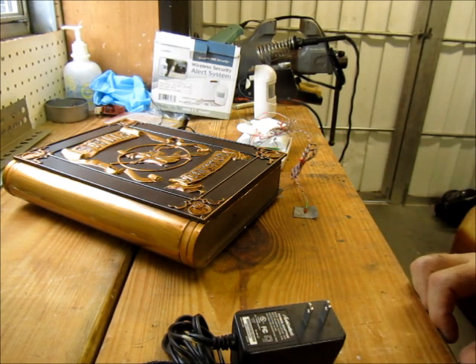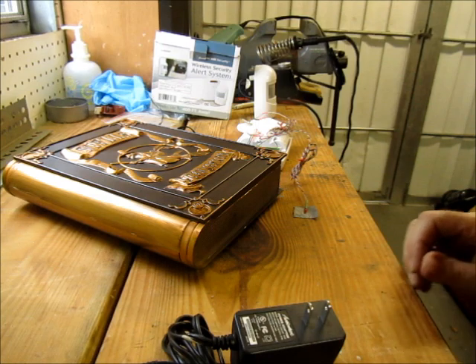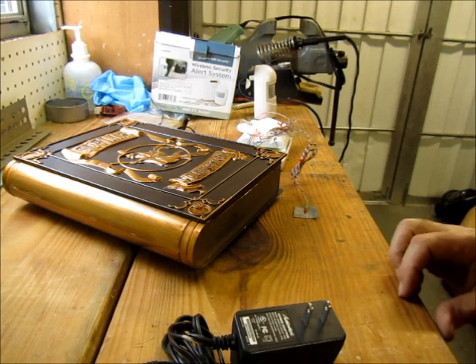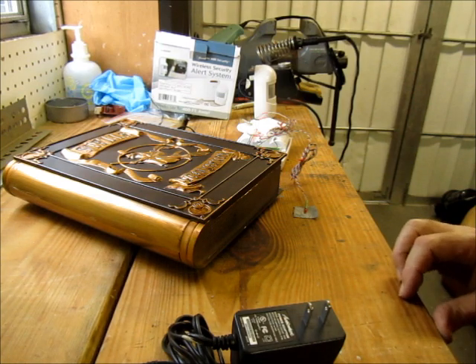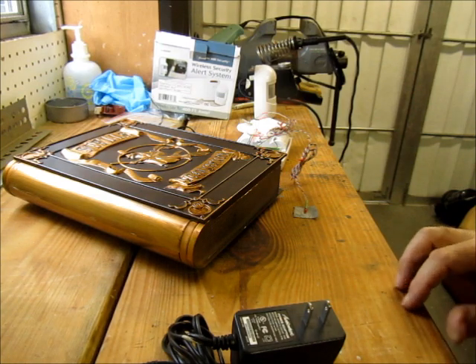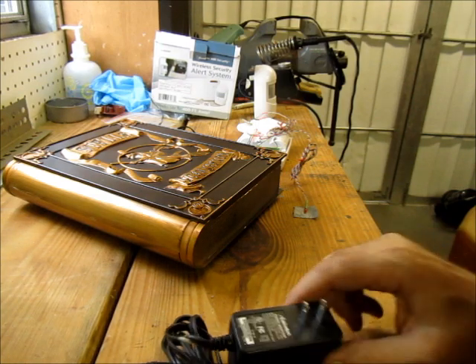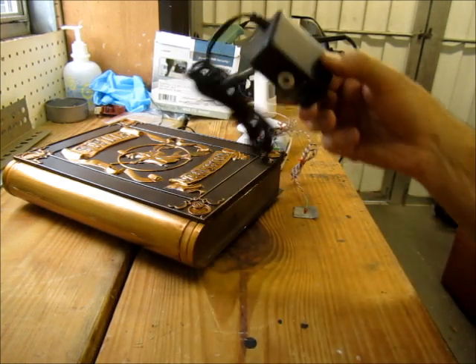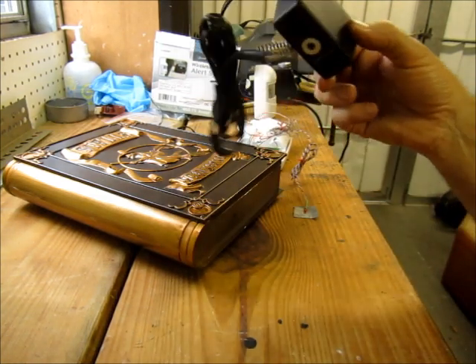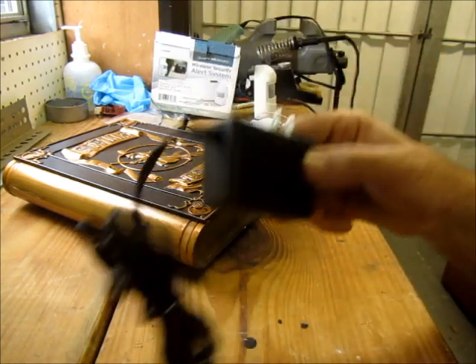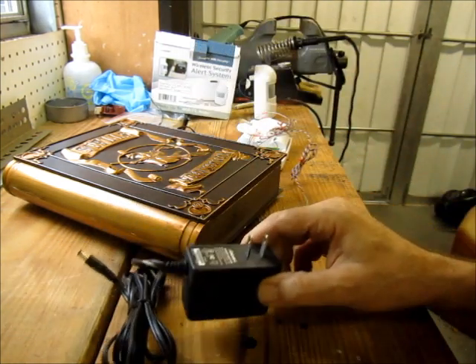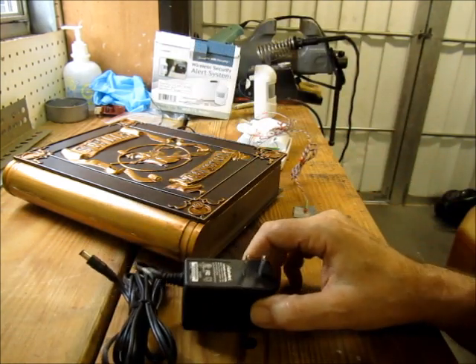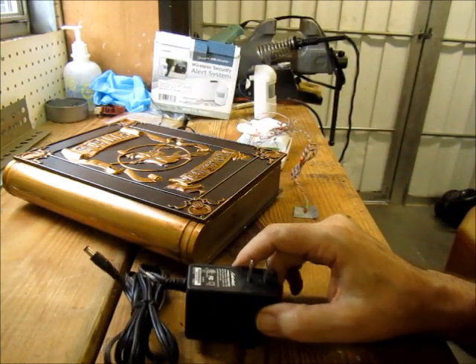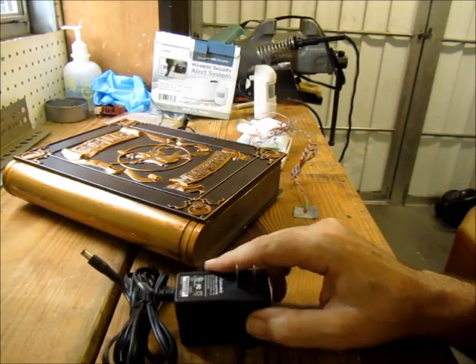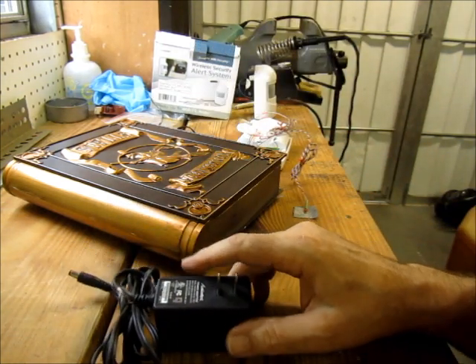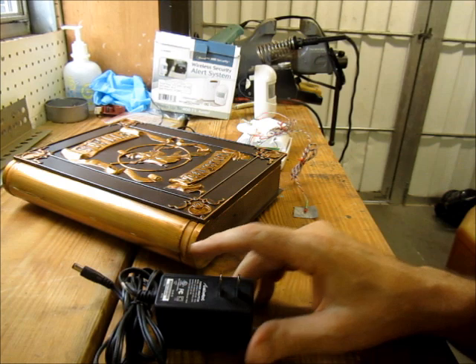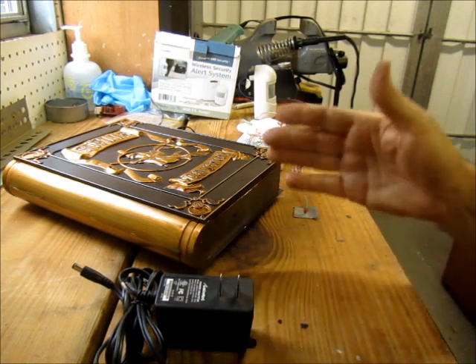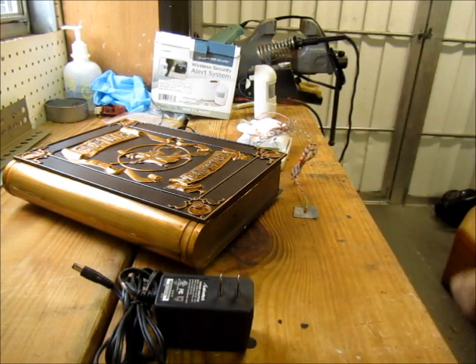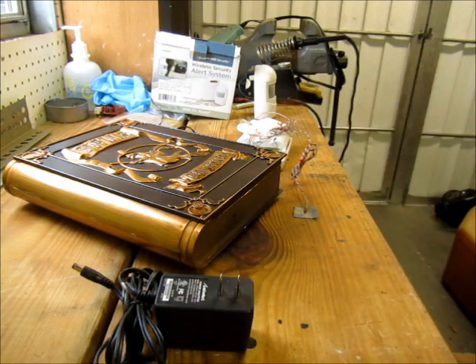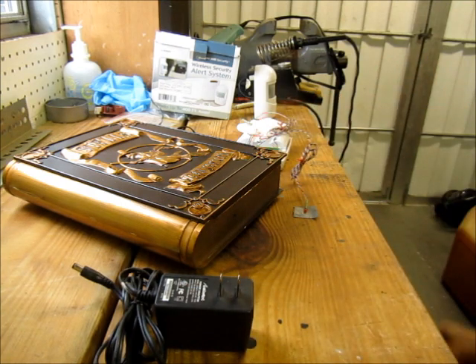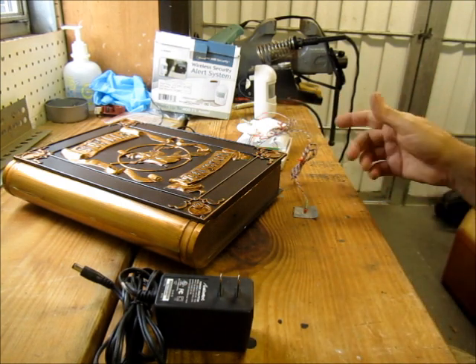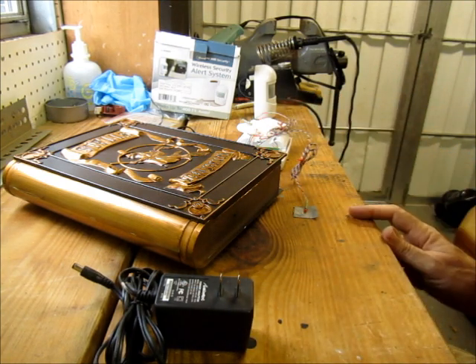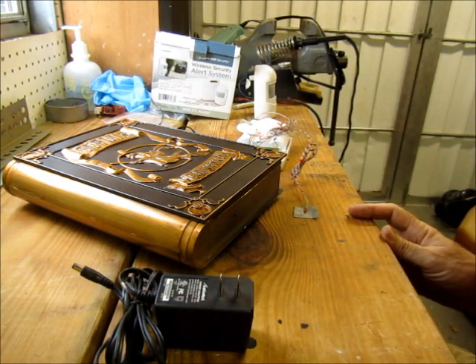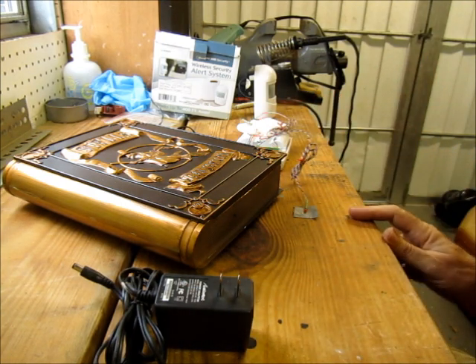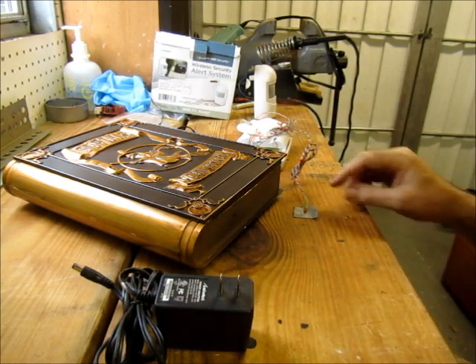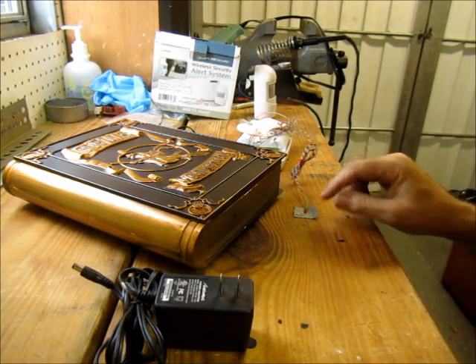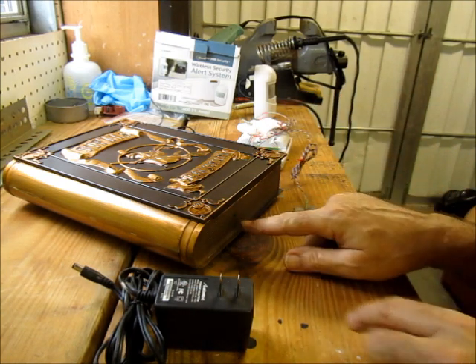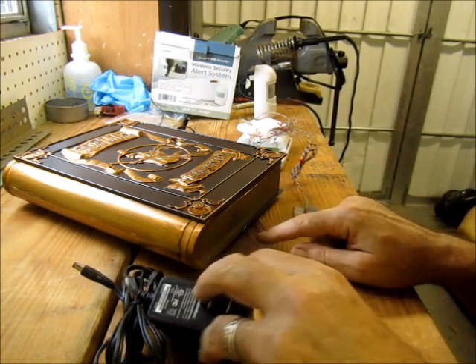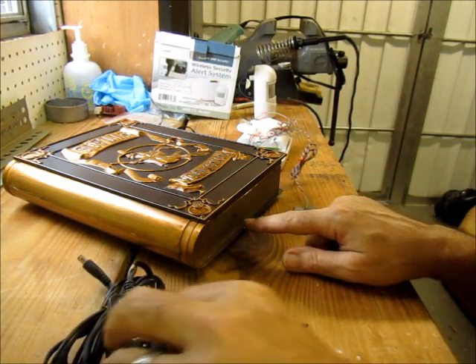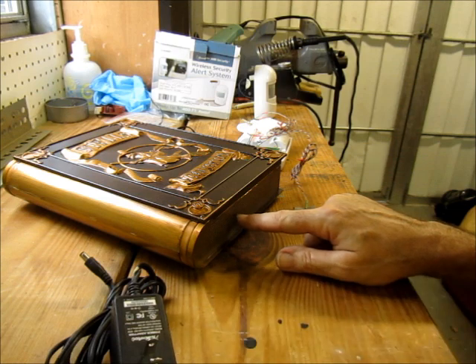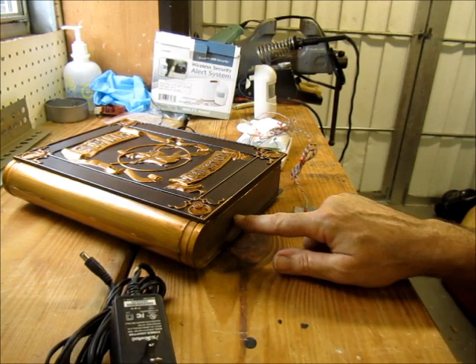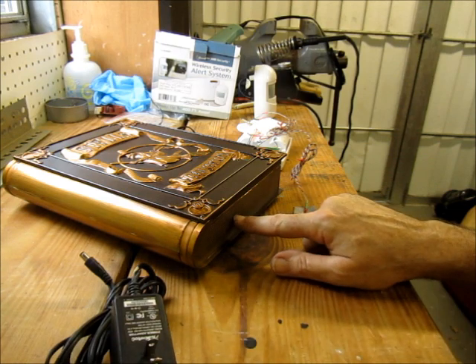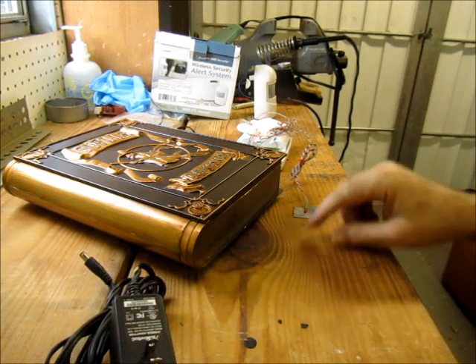You can also get a Y cable so the power supply for your prop can also power the receiver. On this particular device, this is a light sensor.